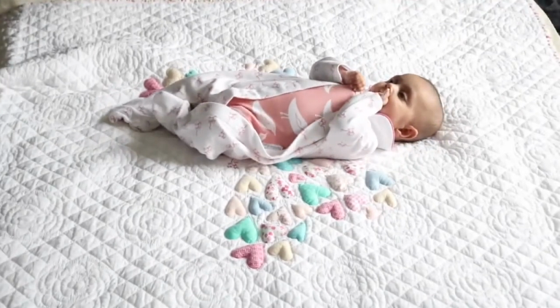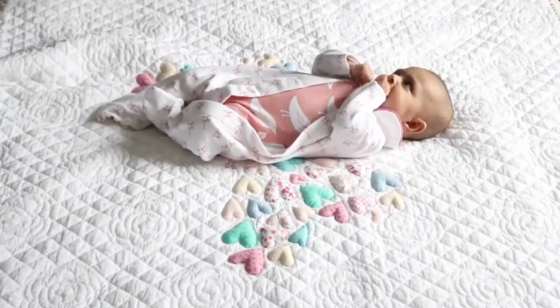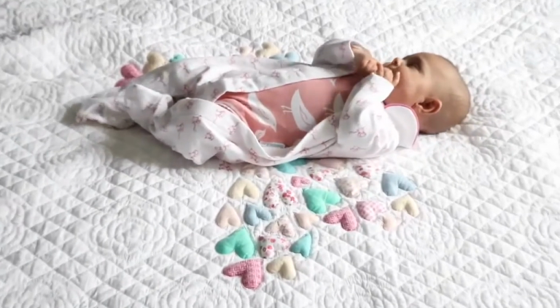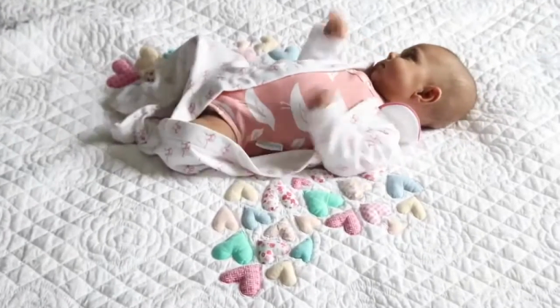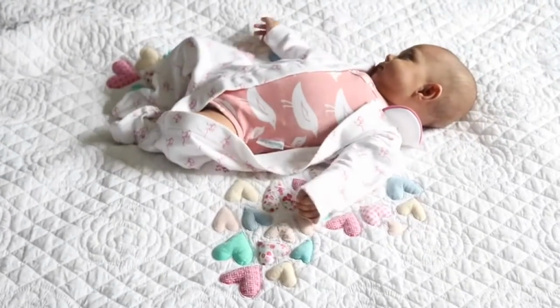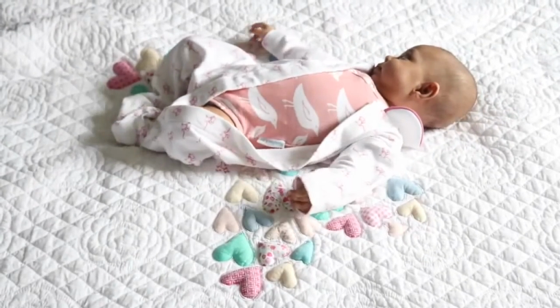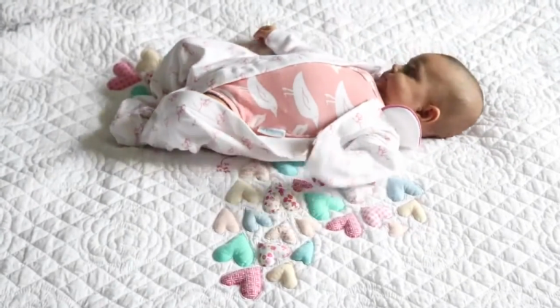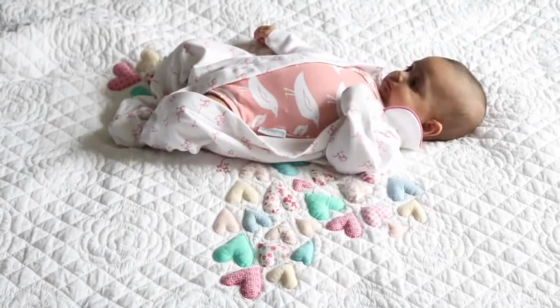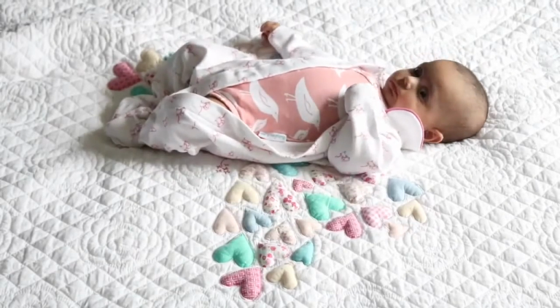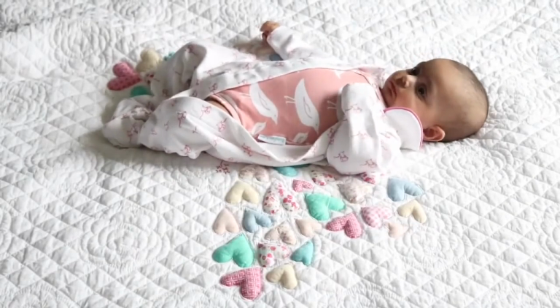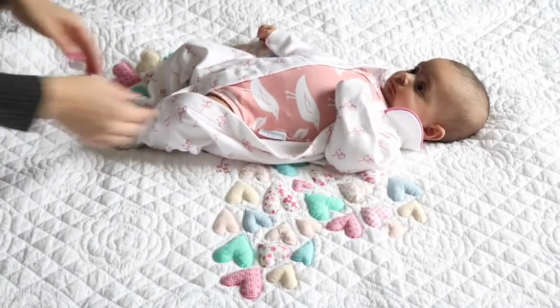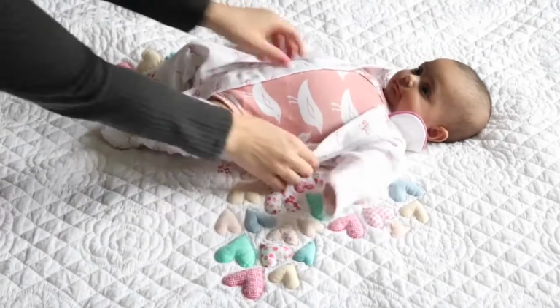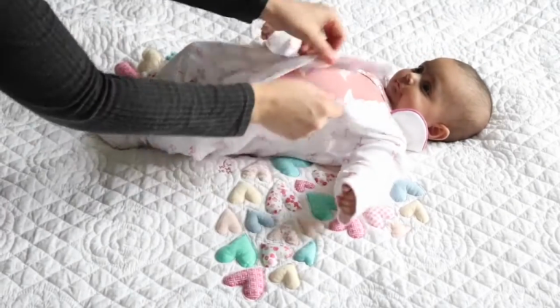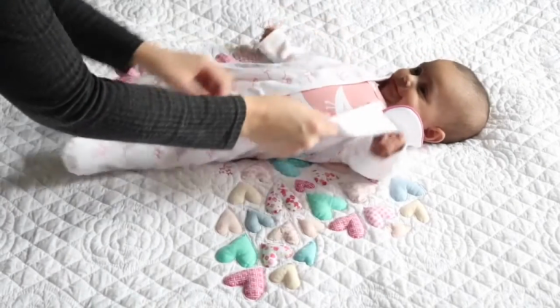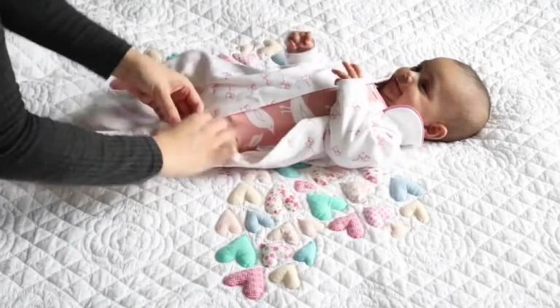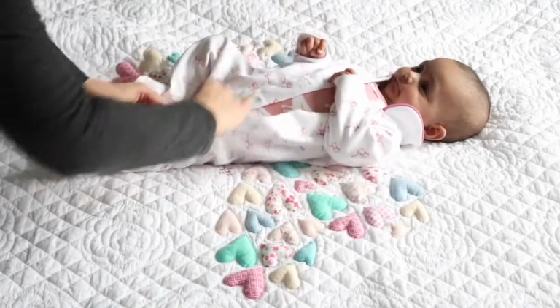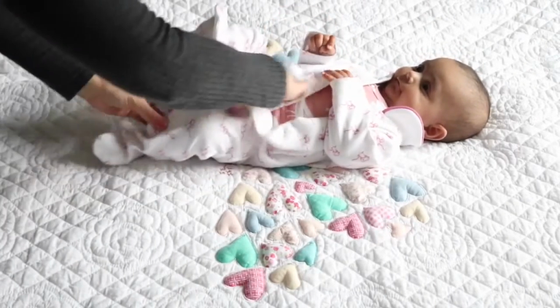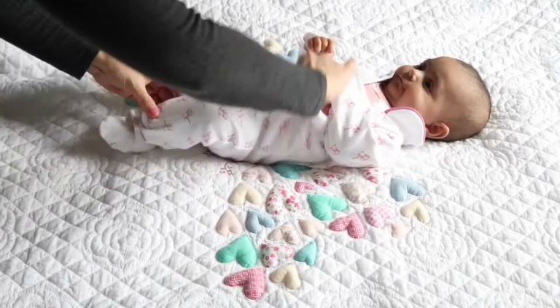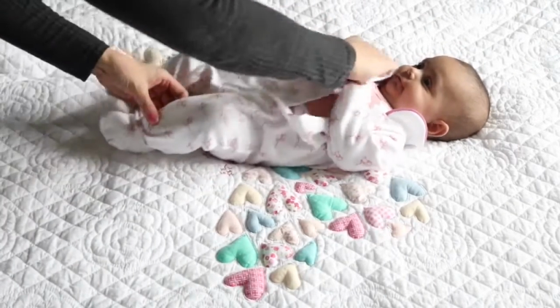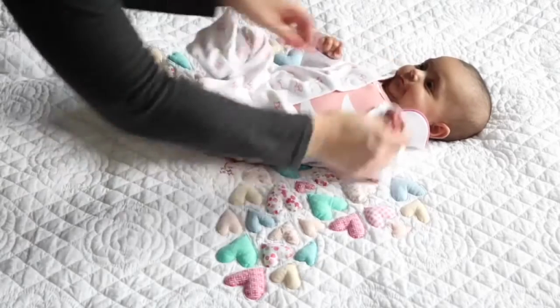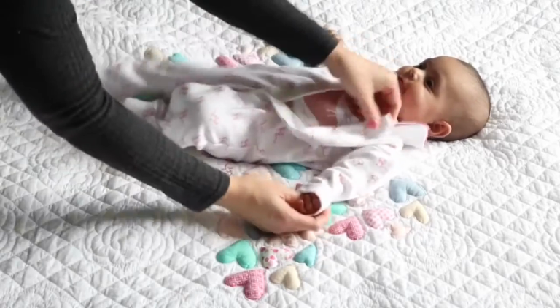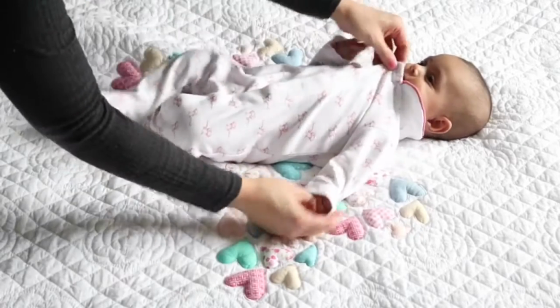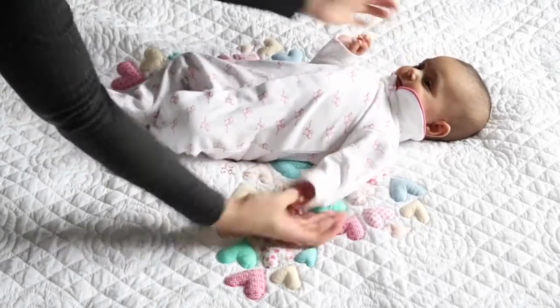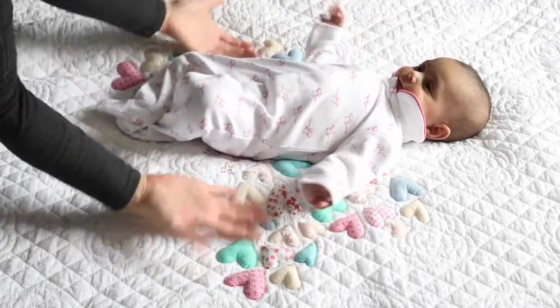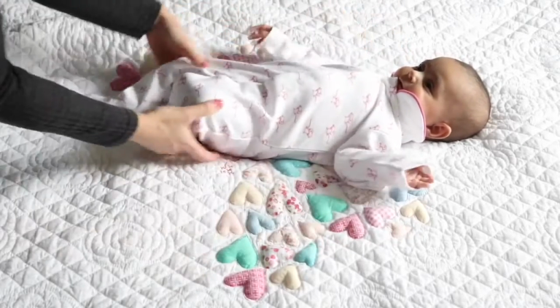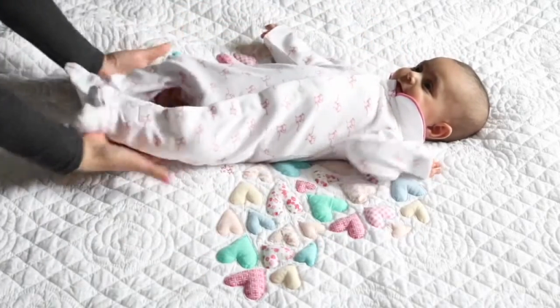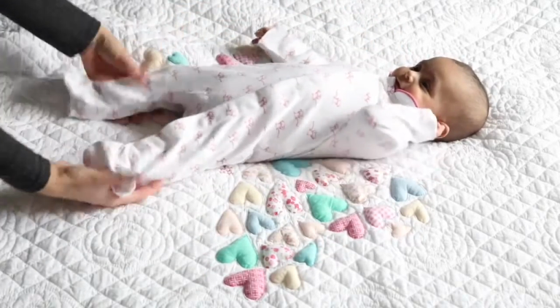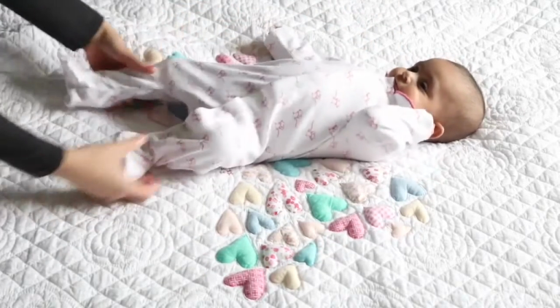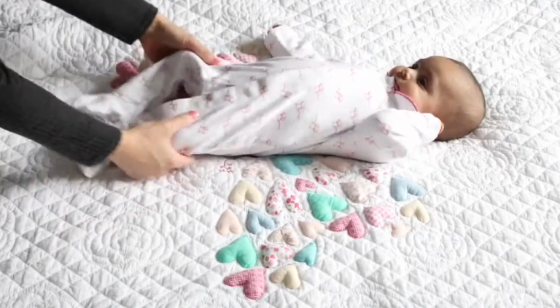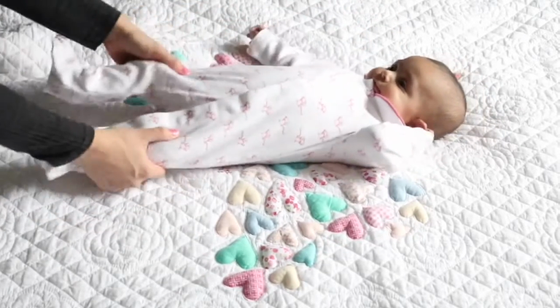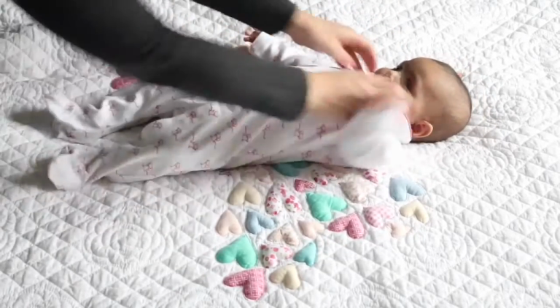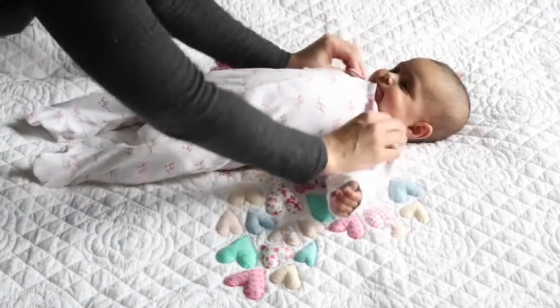Oh, that baby grow is just gorgeous. So, literally — that is it. That is it, it's all done up. That is just amazing.